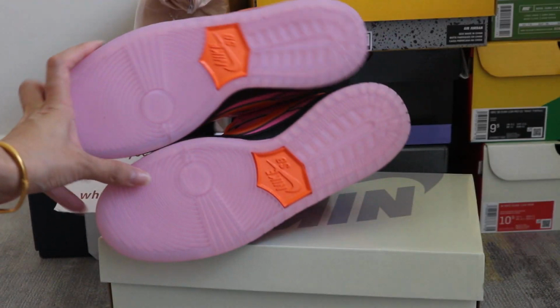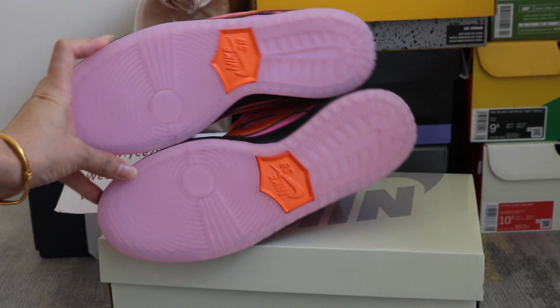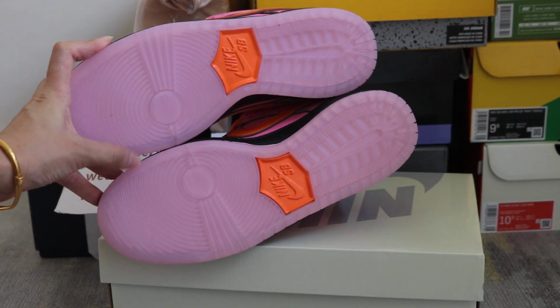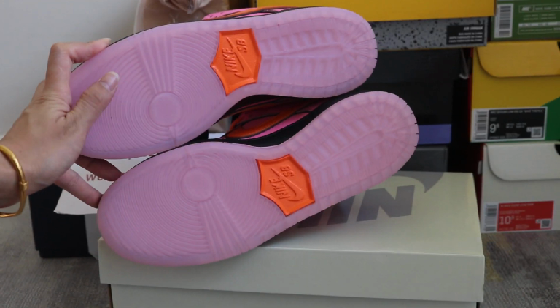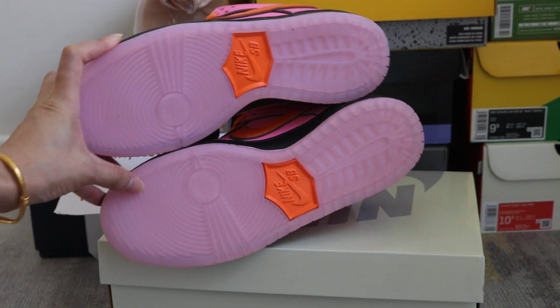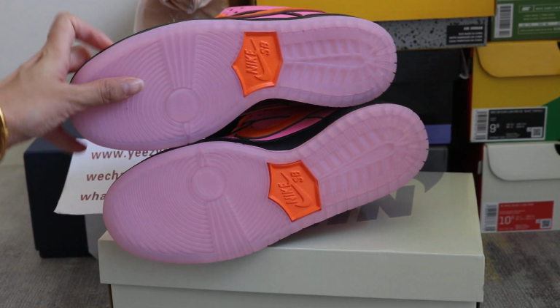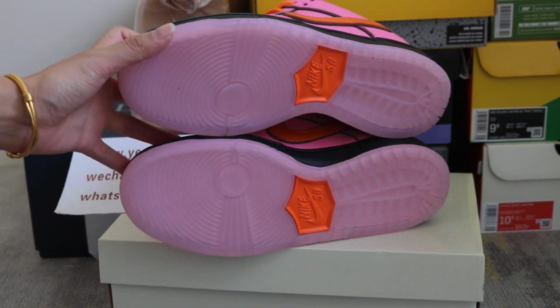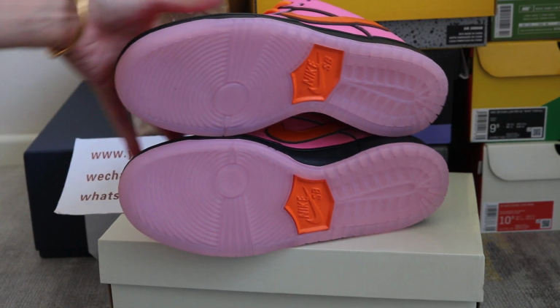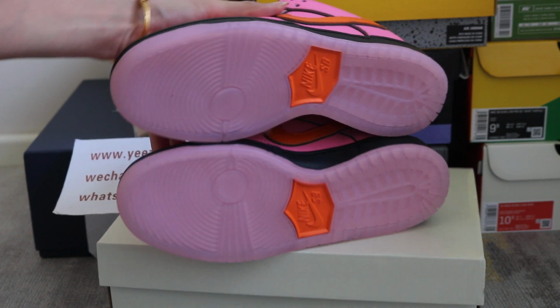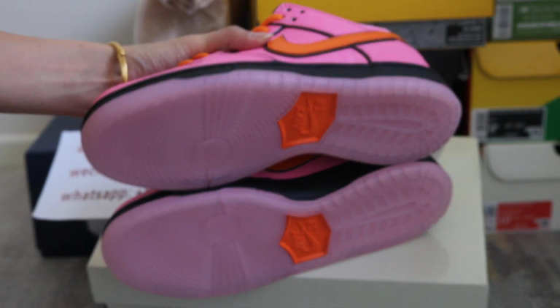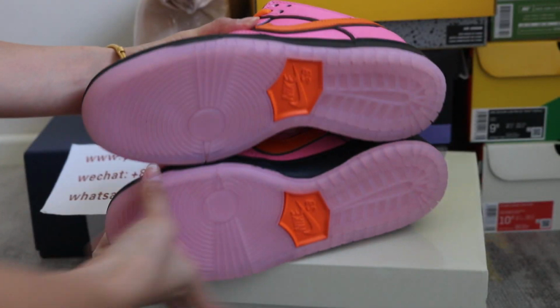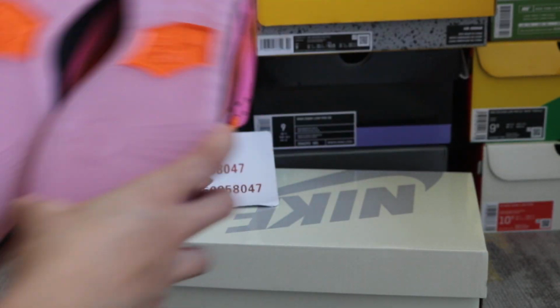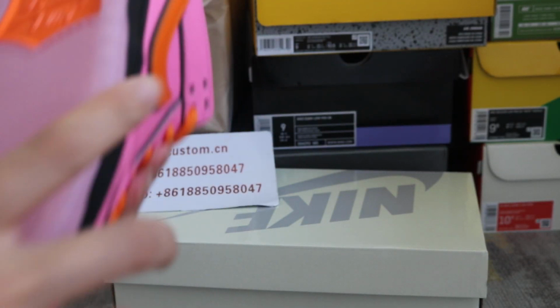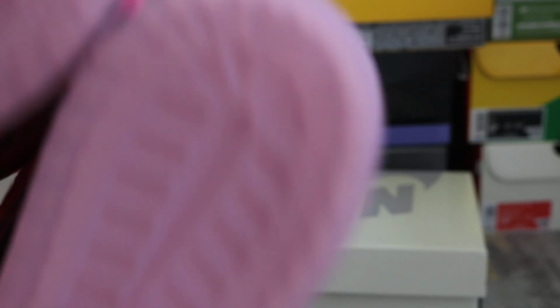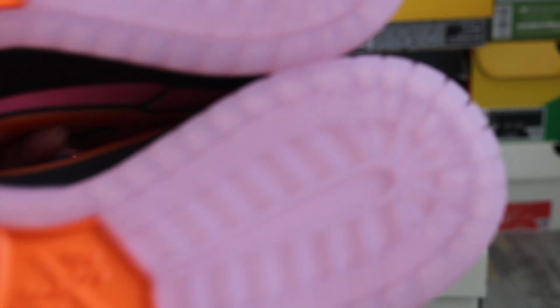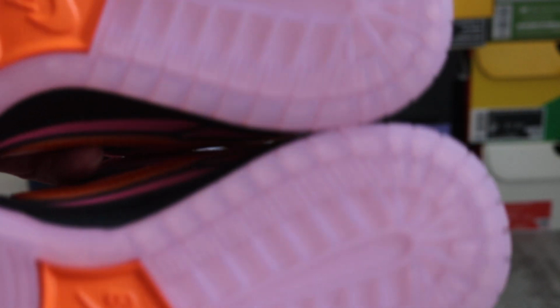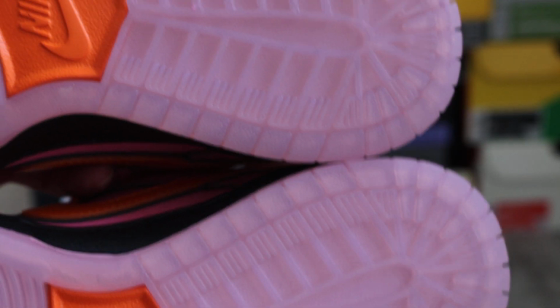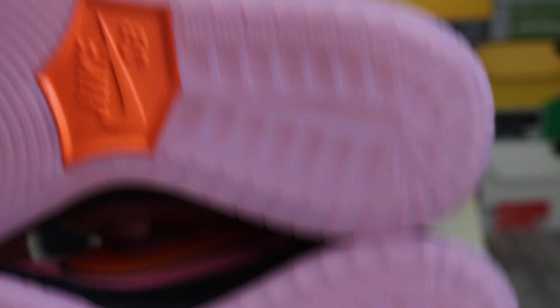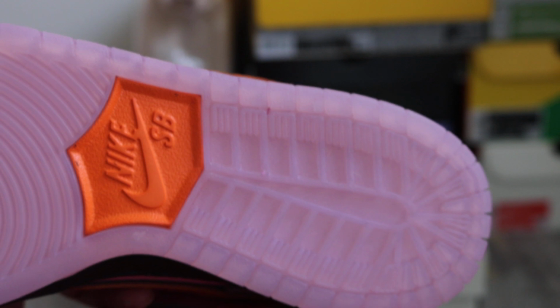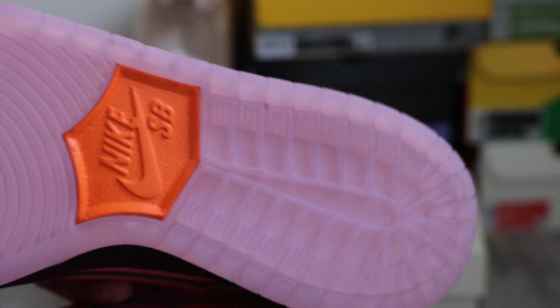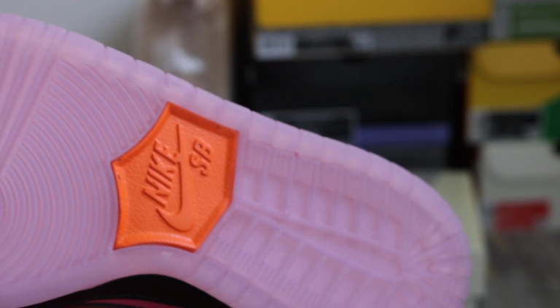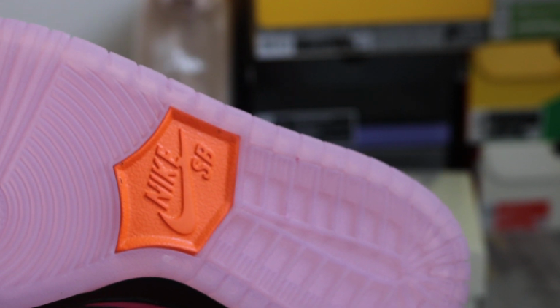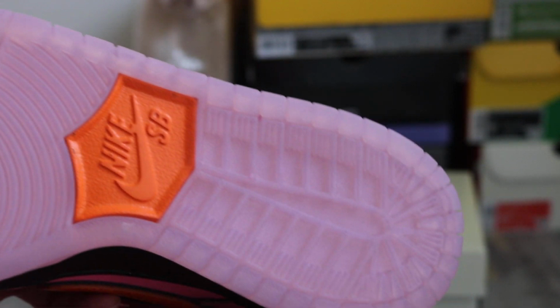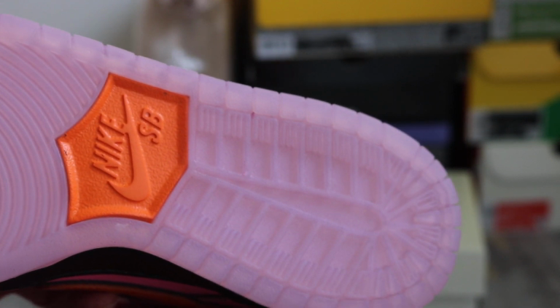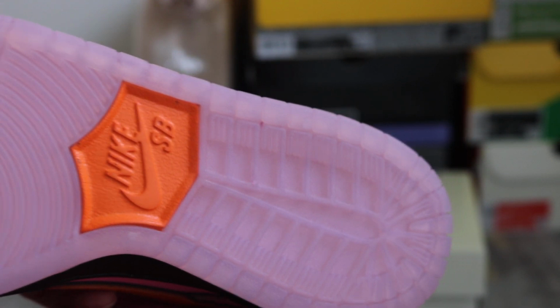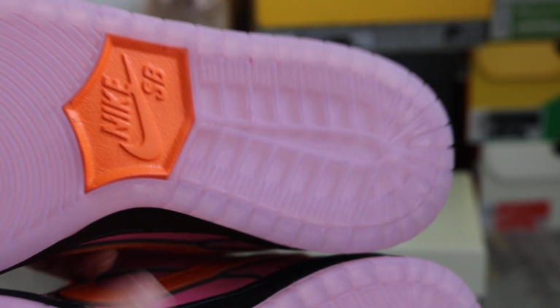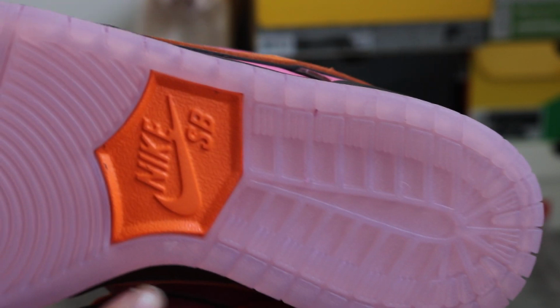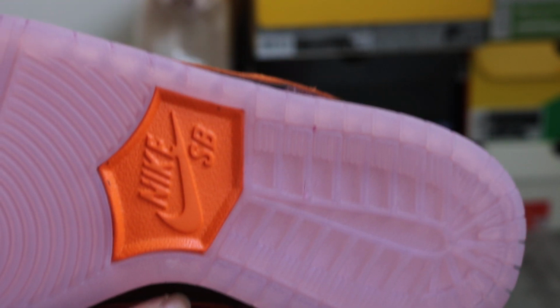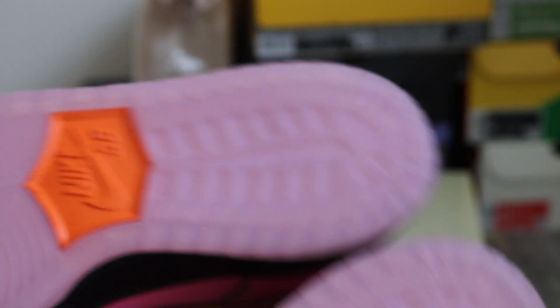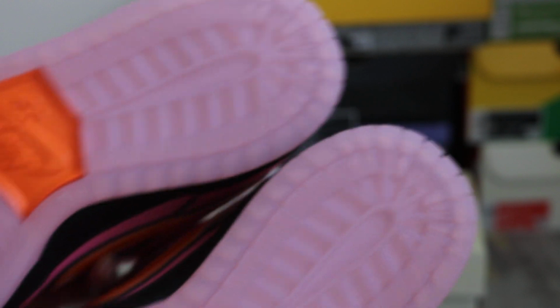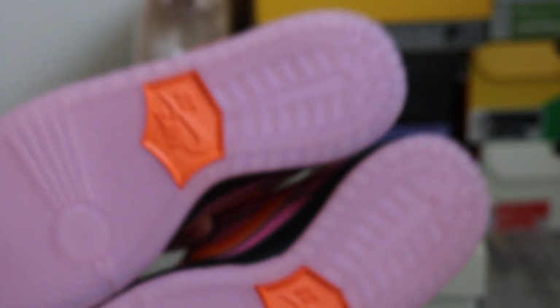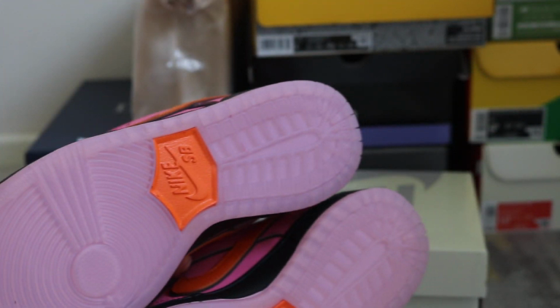It's pink. Clear also — it's orange. Nike. And Nike SB Dunk — Nike logo on this outsole button too.